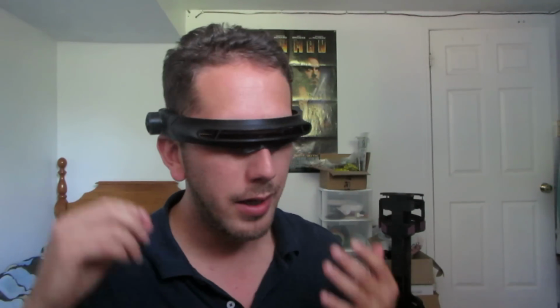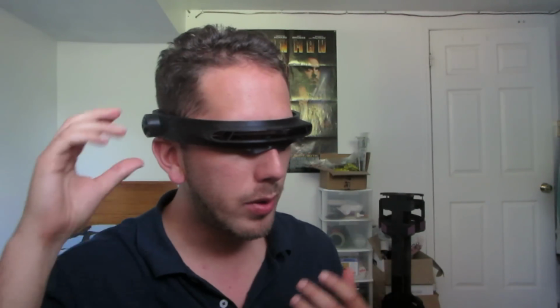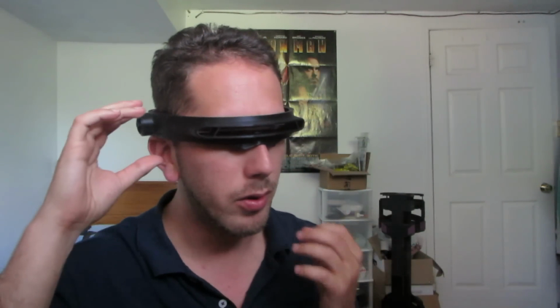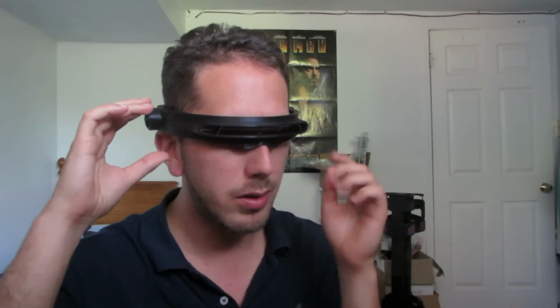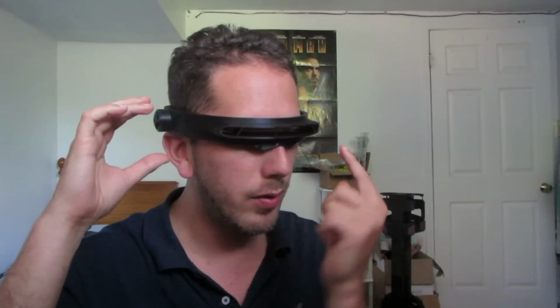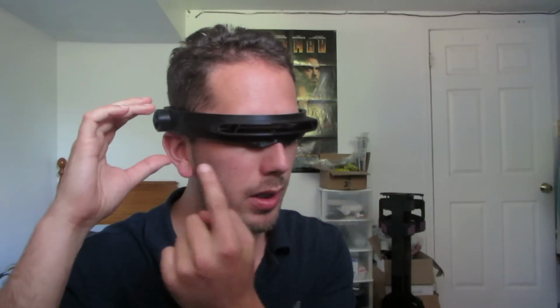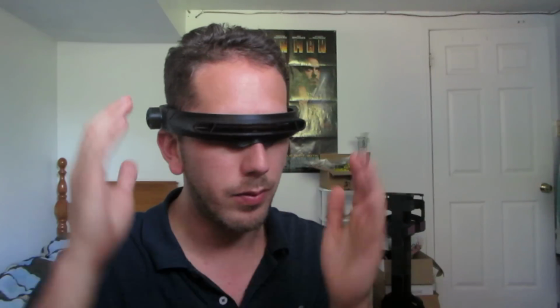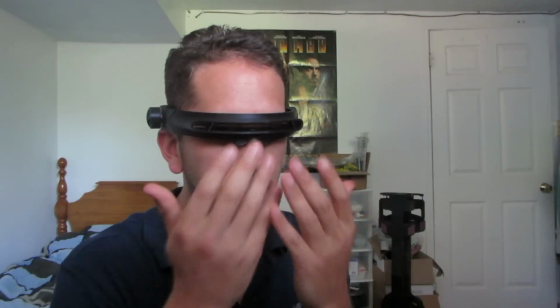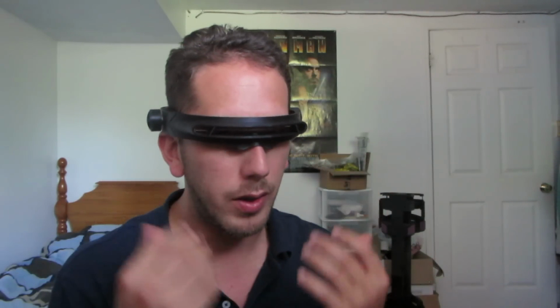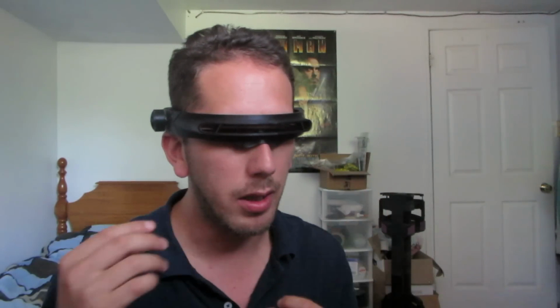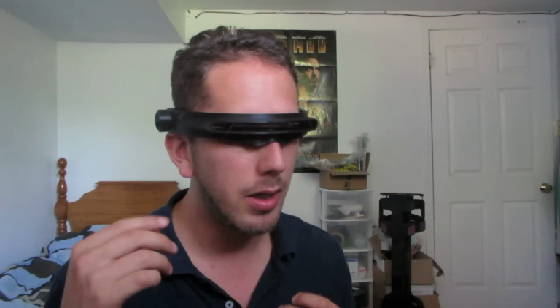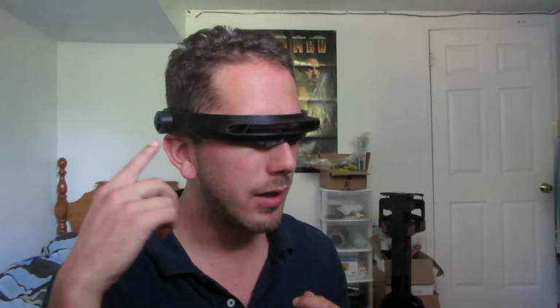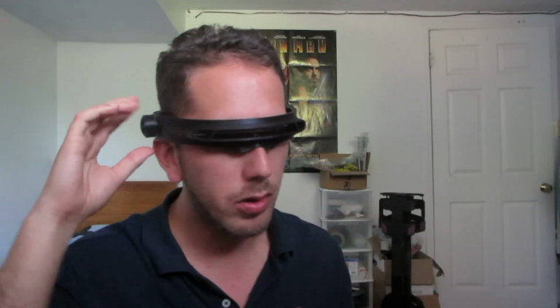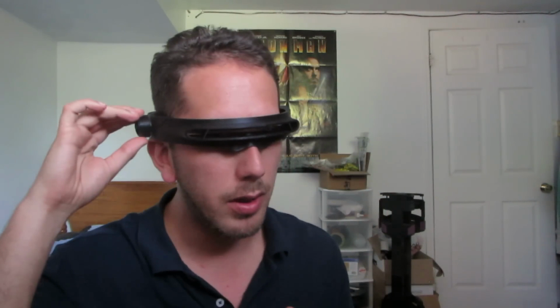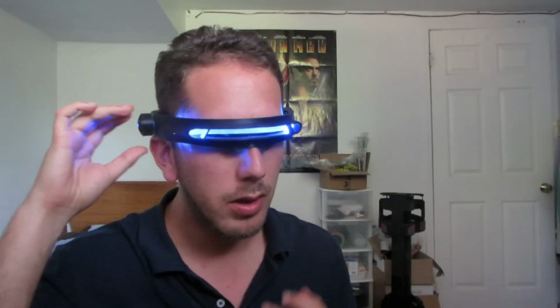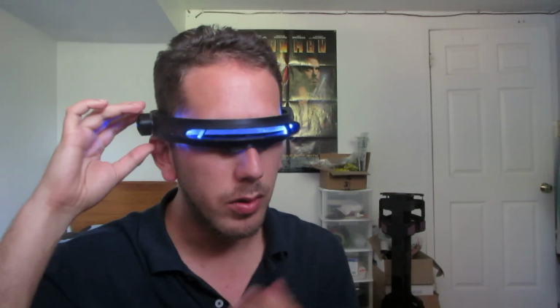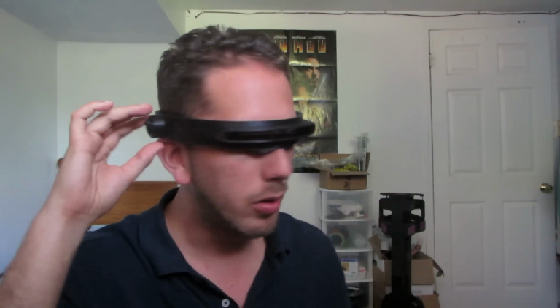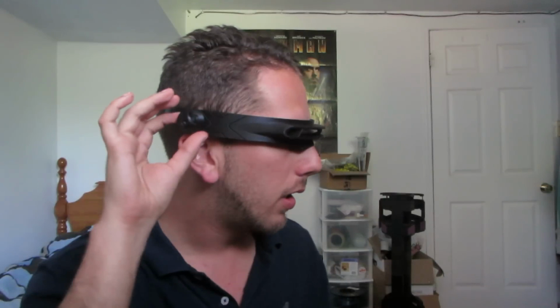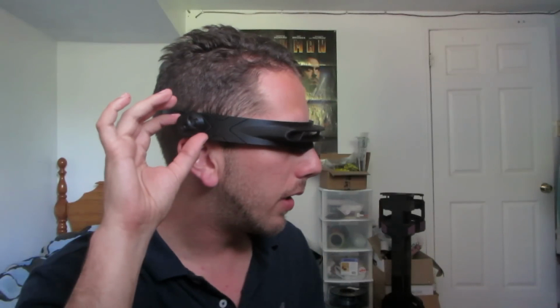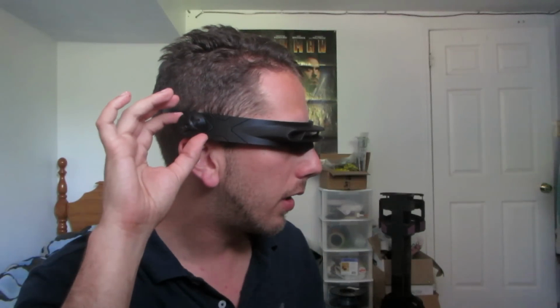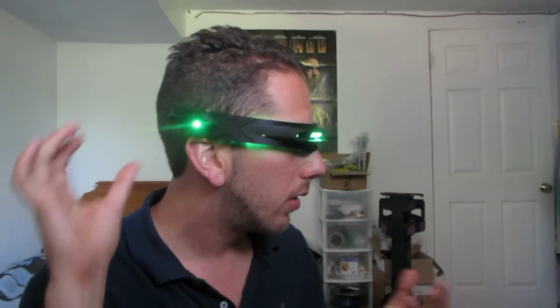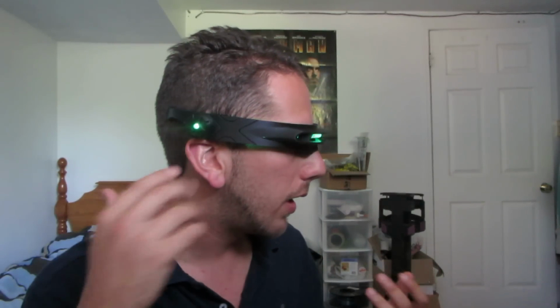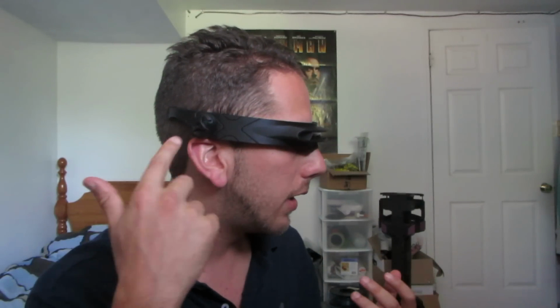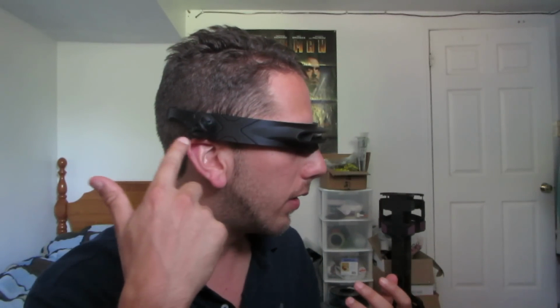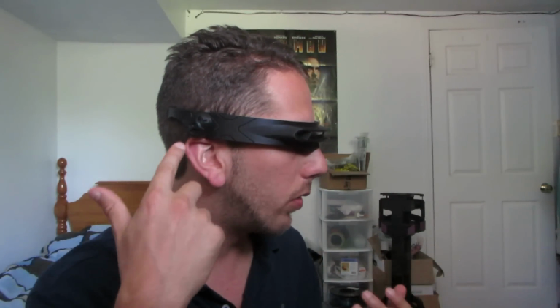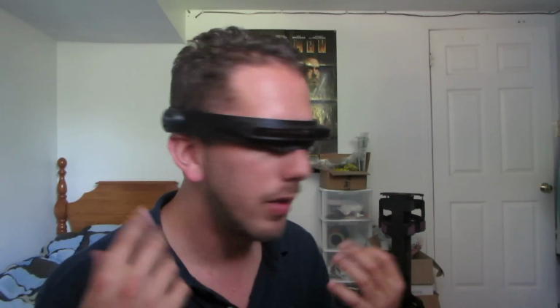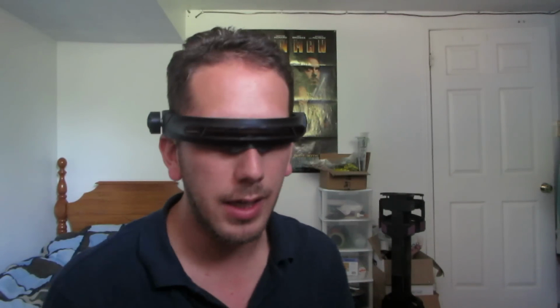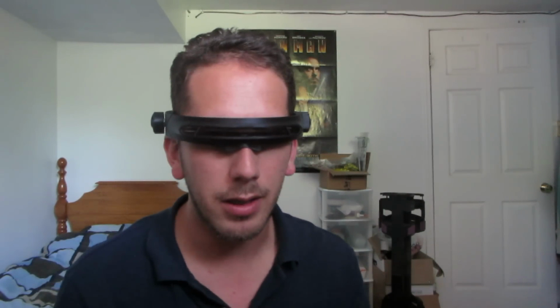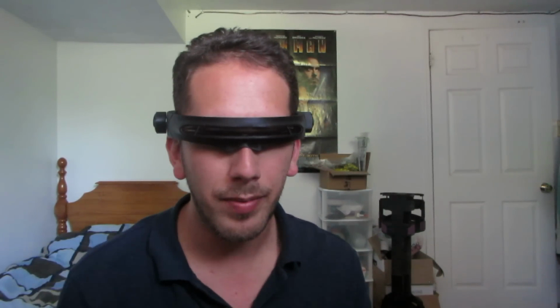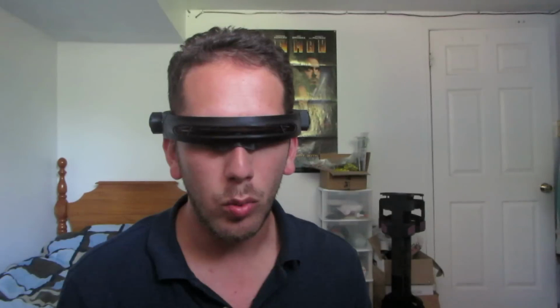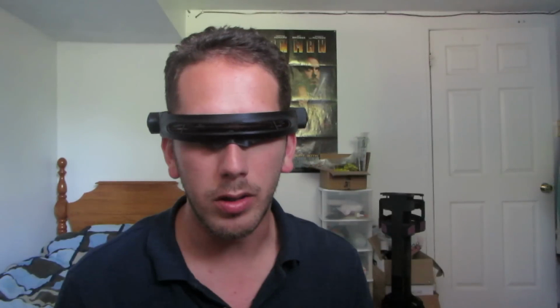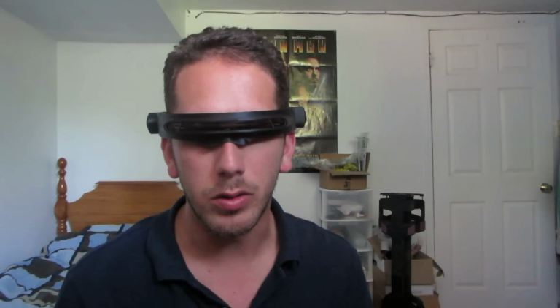If I rotate it, you'll notice there's a preview in front of the visor just so I know what color I'm on. There's the blue — and as I rotate you can see in the actual knob it also indicates what color you're on.